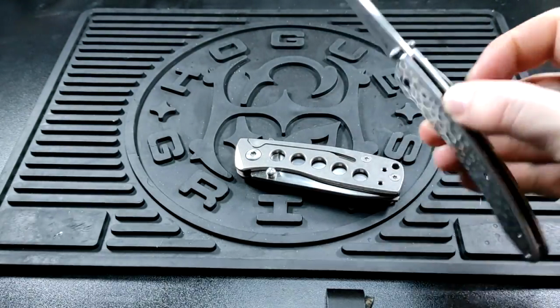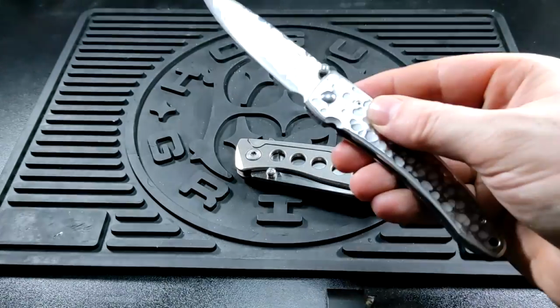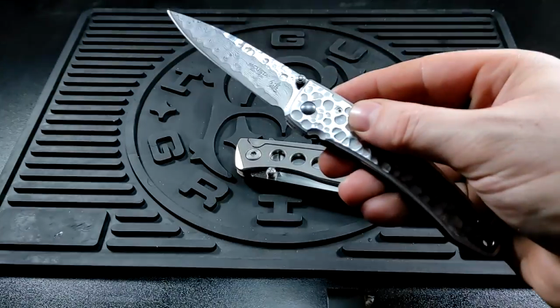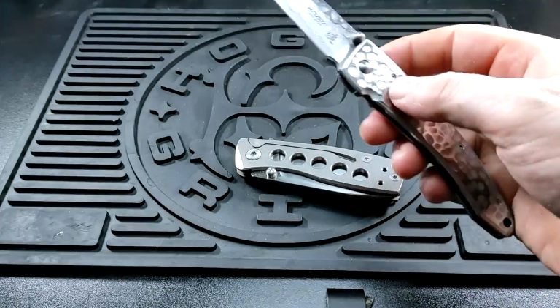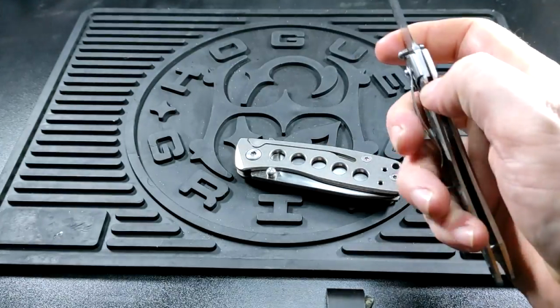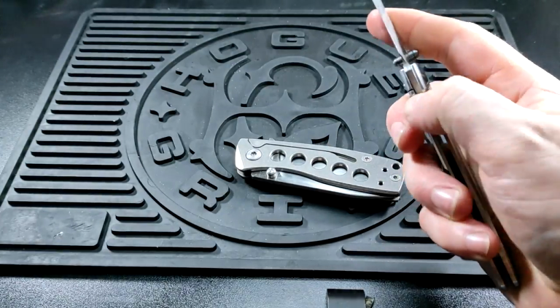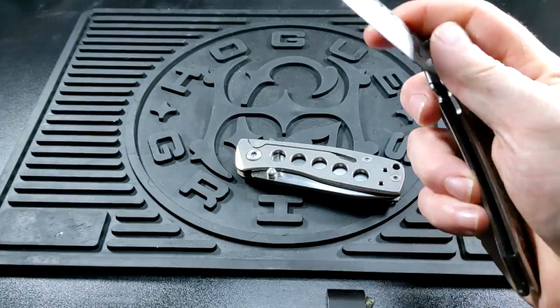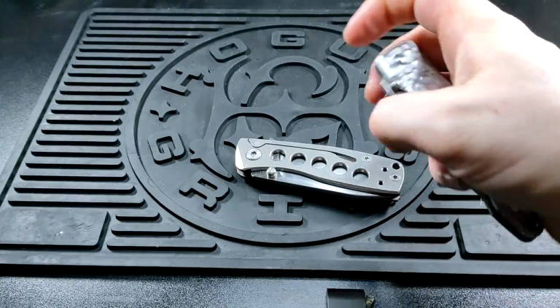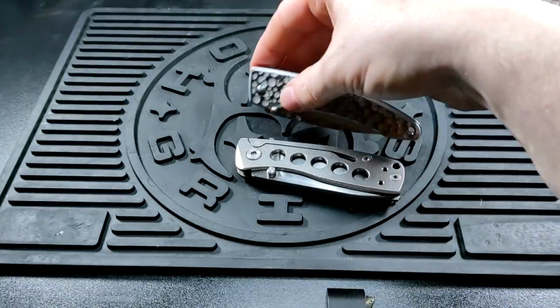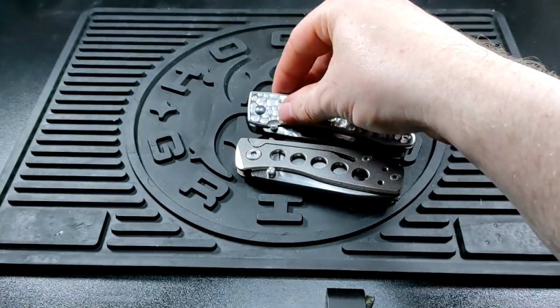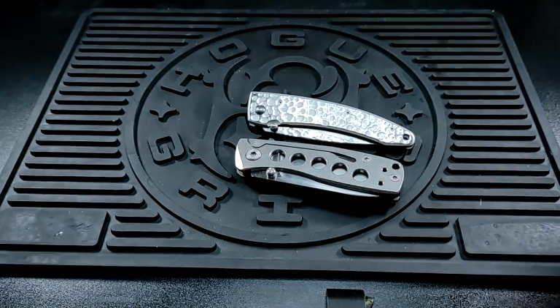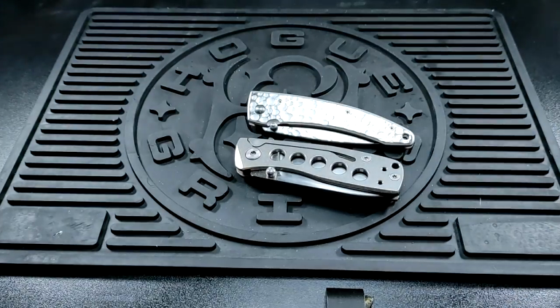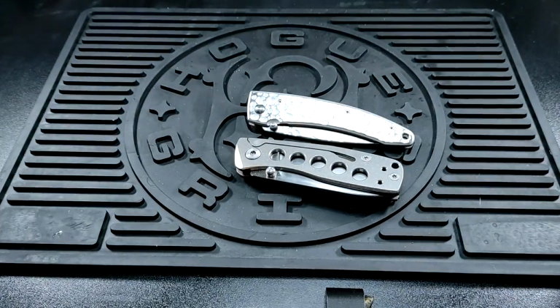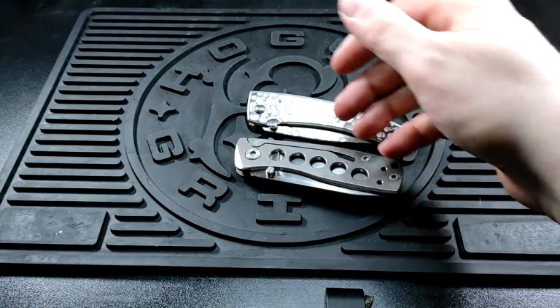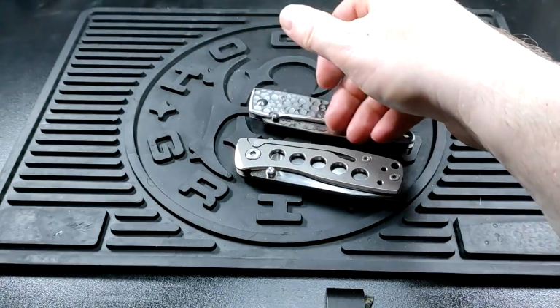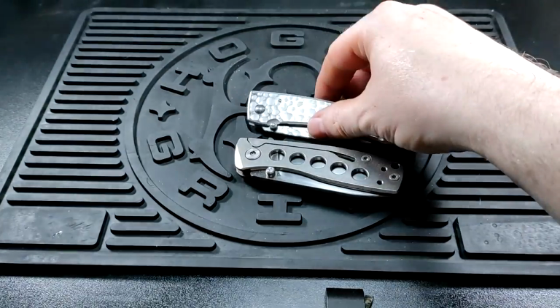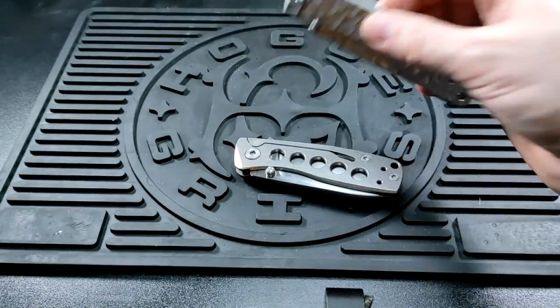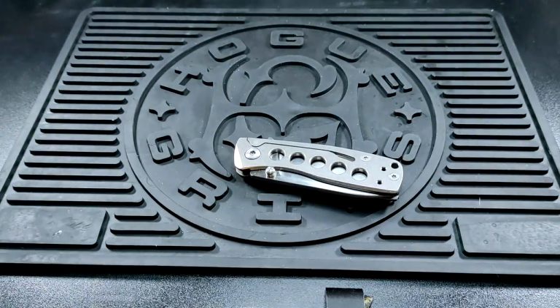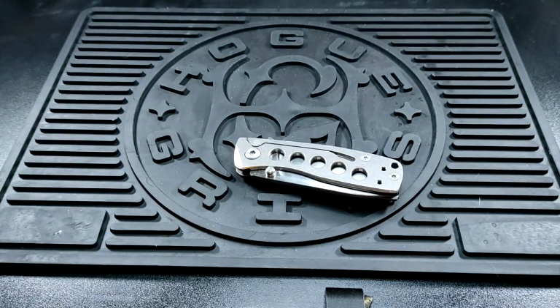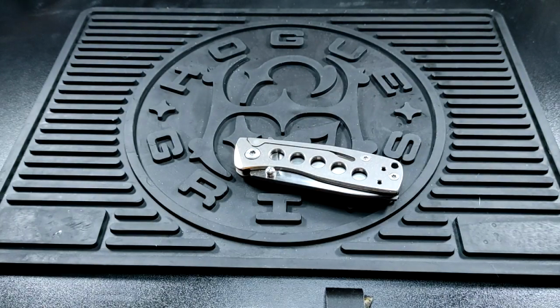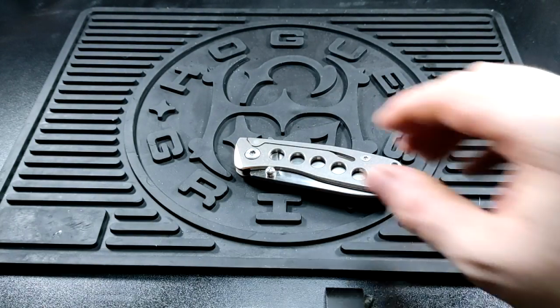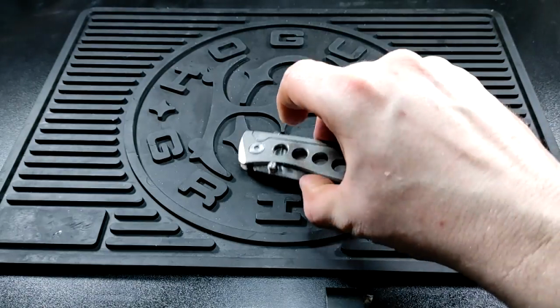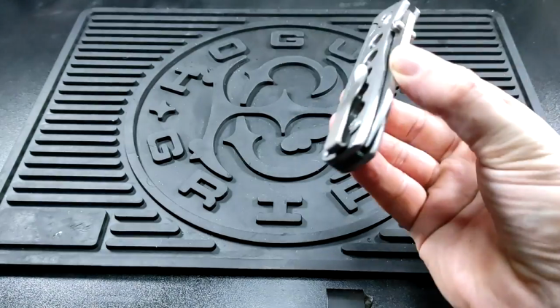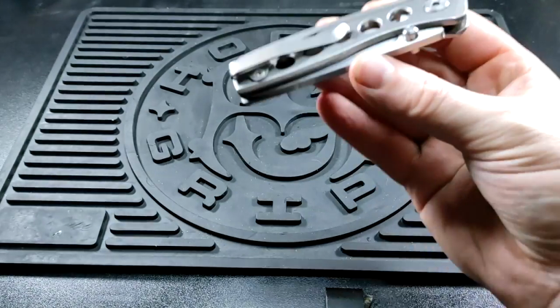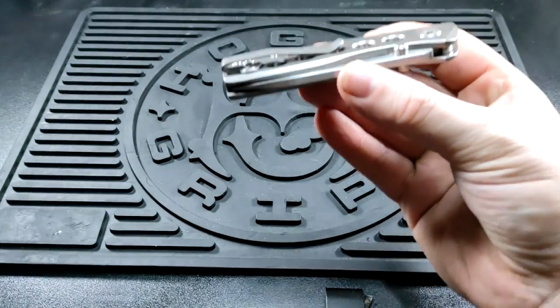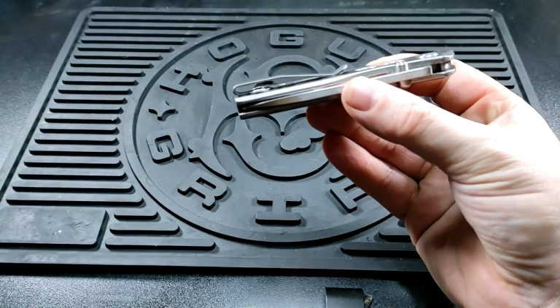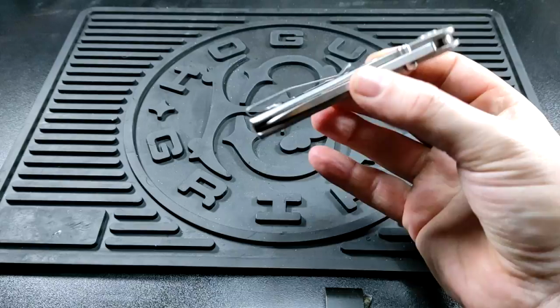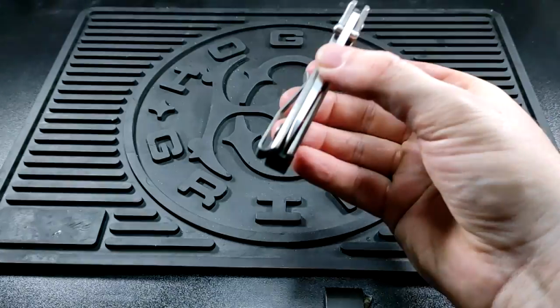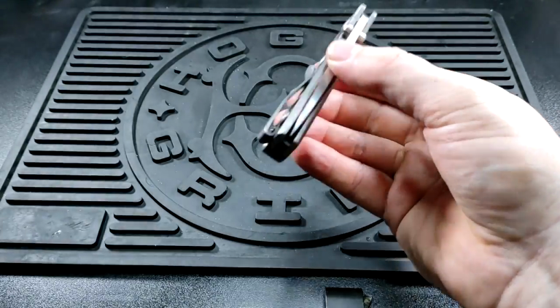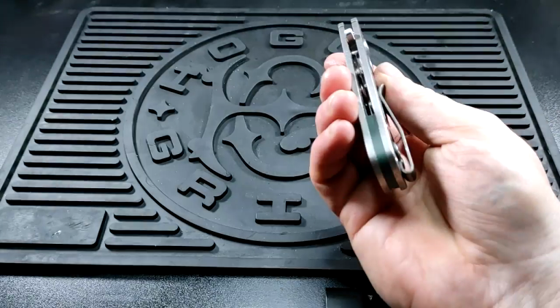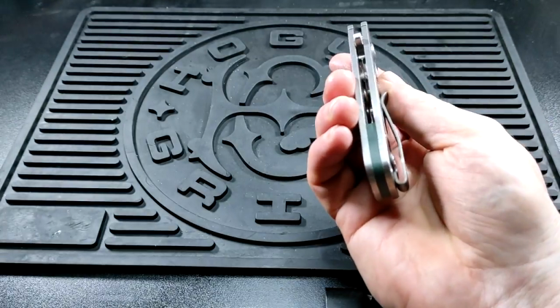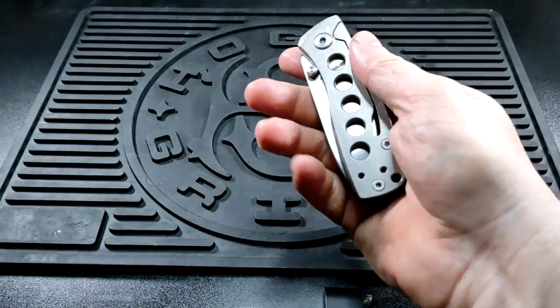That is shockingly light. This is heavier. Obviously it's got steel scales whereas that's got titanium, but yeah, that is a lot lighter than I thought it was going to be.